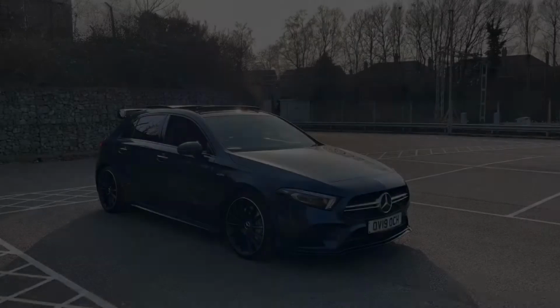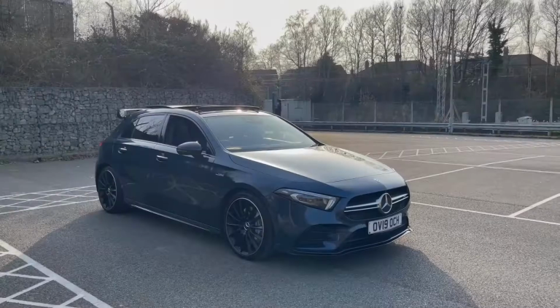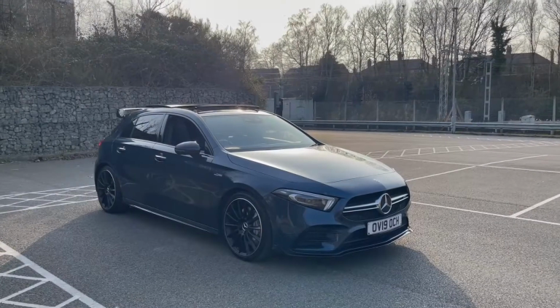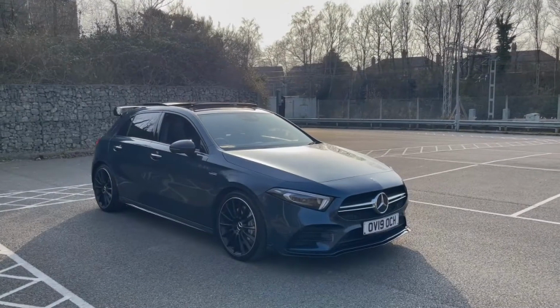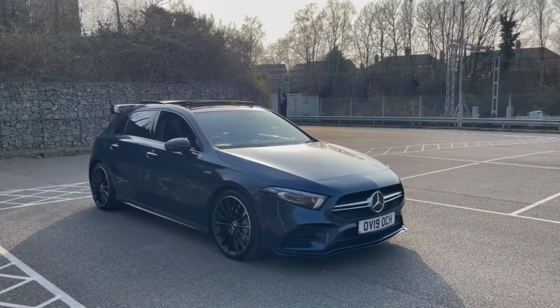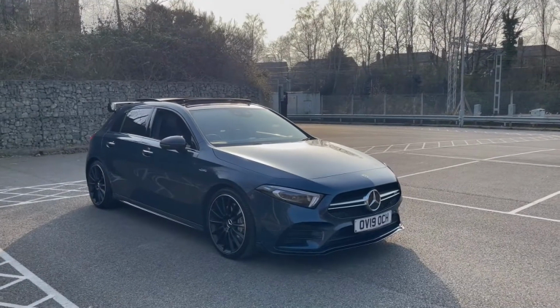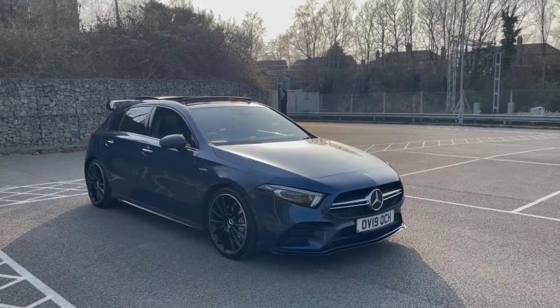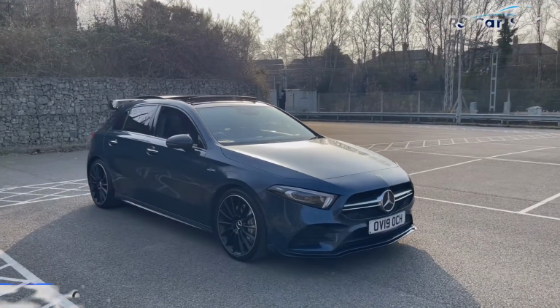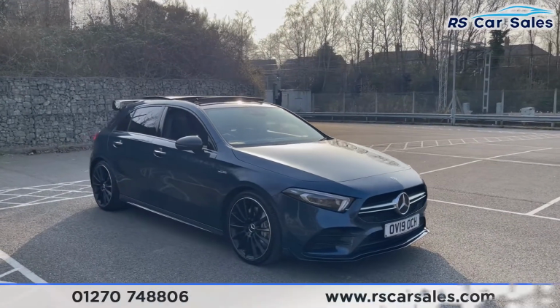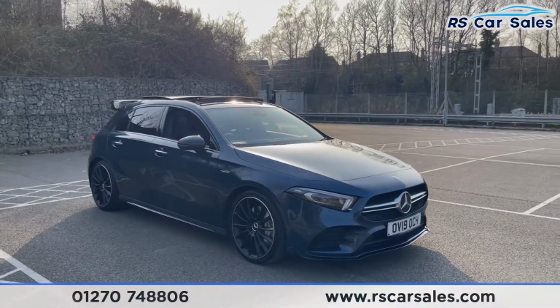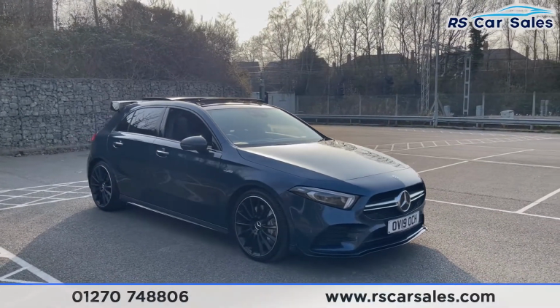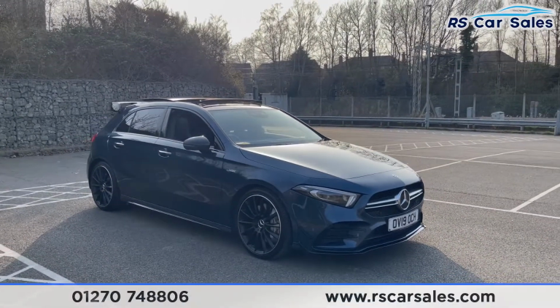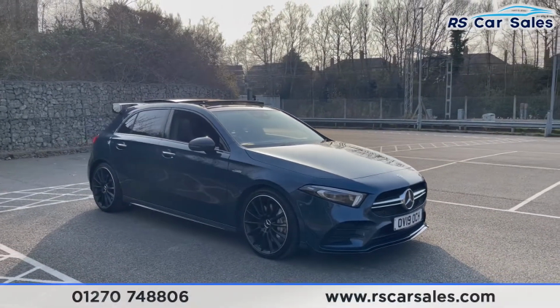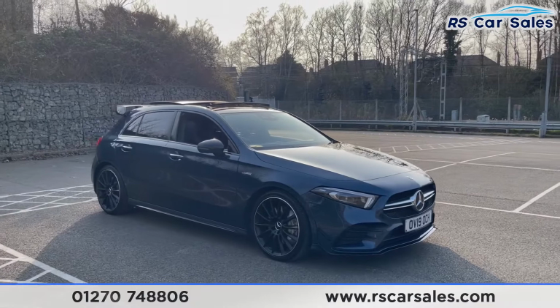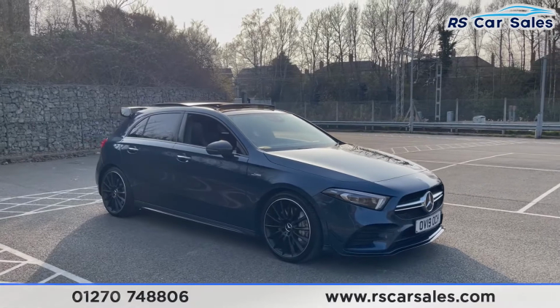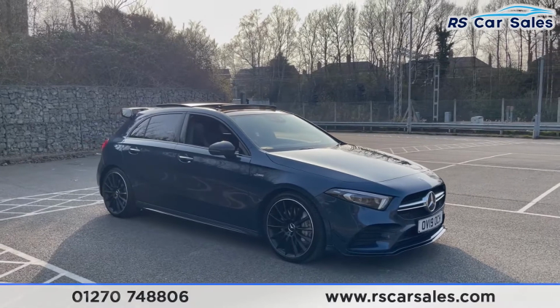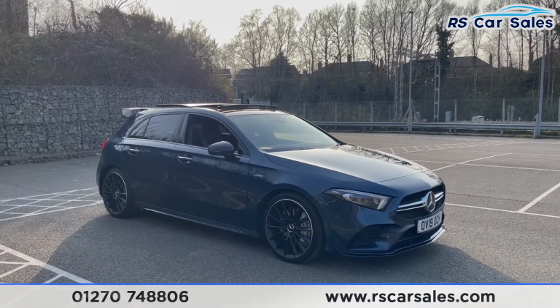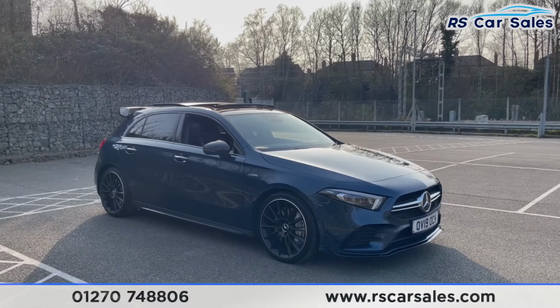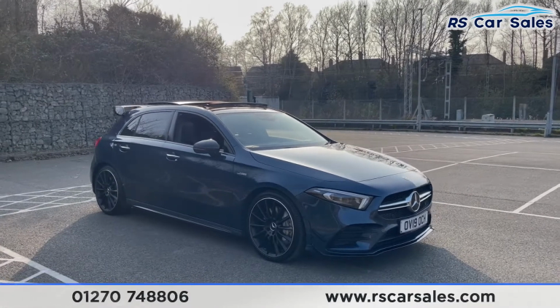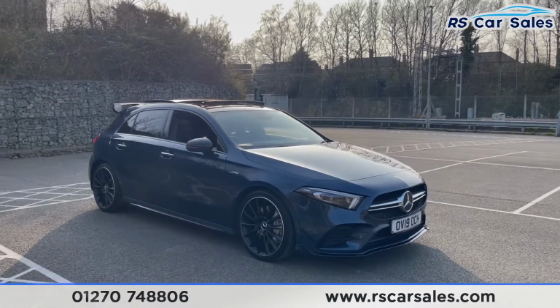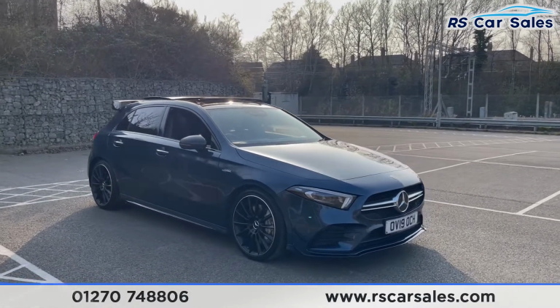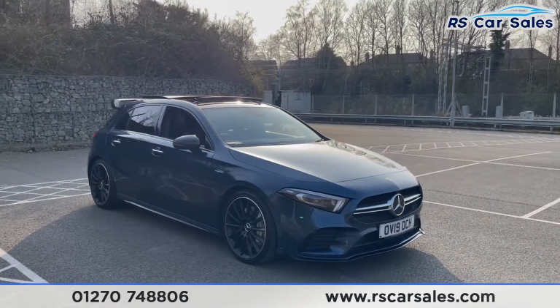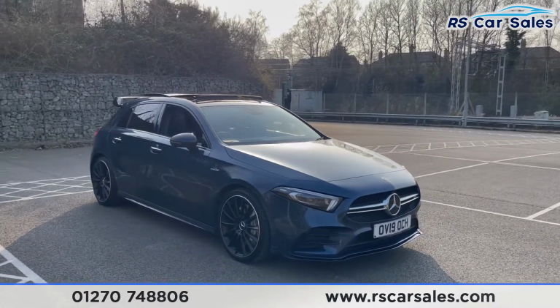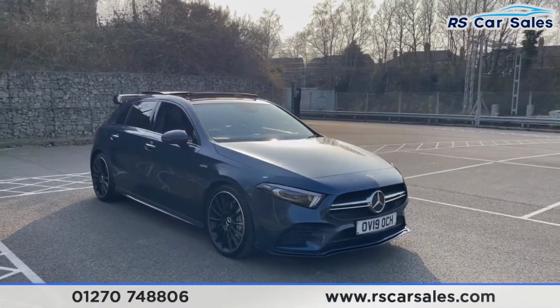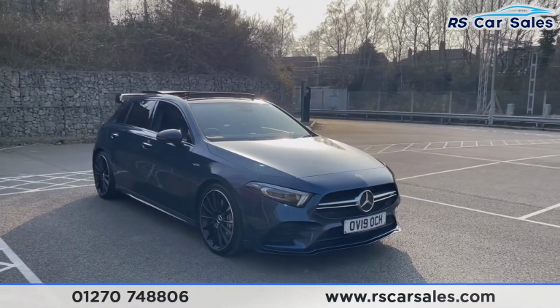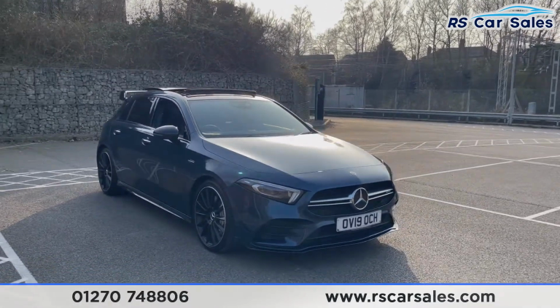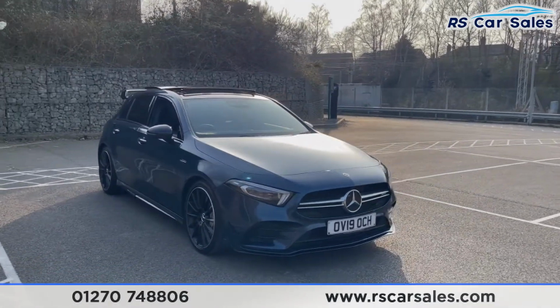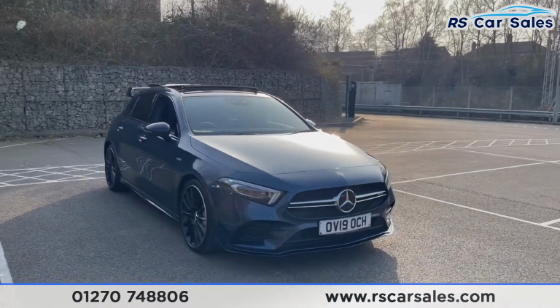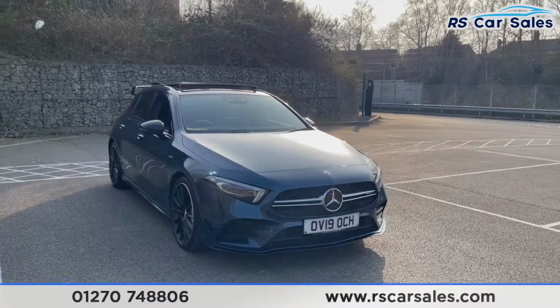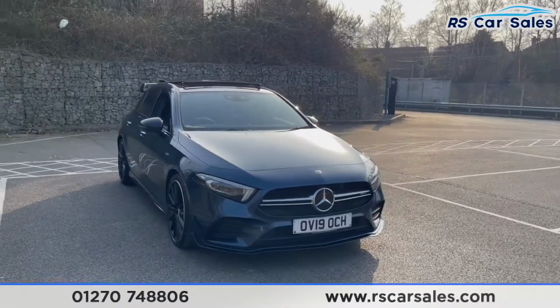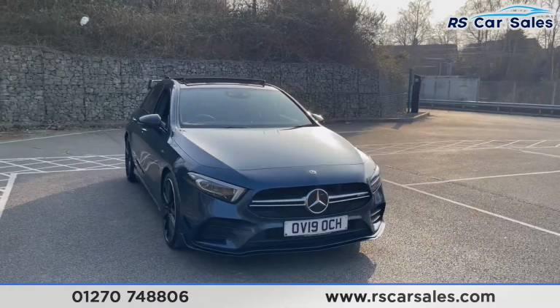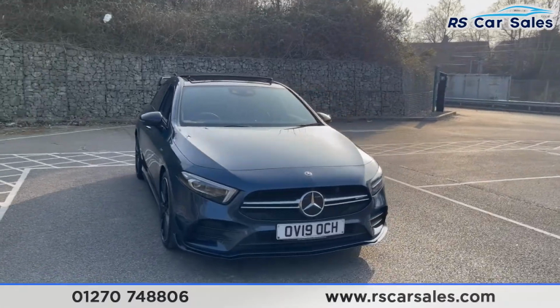Here we have a 2019 19-plate Mercedes-Benz A35 AMG 4MATIC Premium Plus. With this vehicle you do get over £5,000 worth of optional extras included.